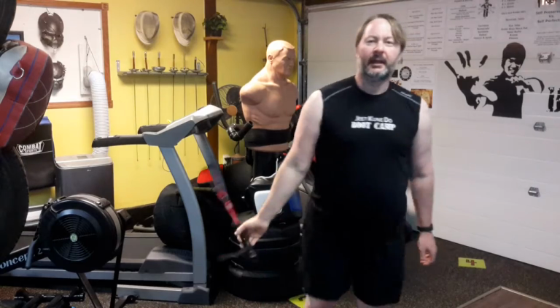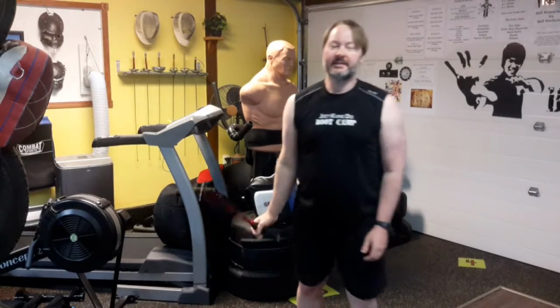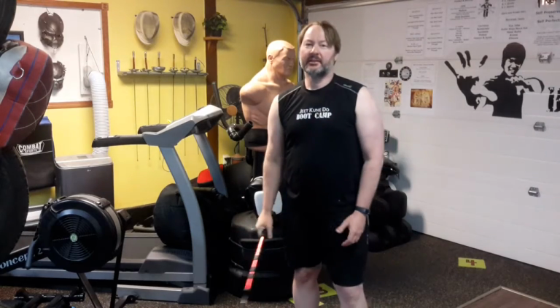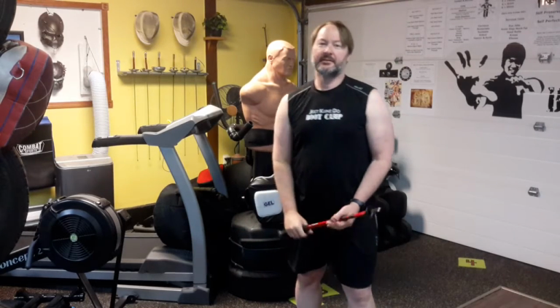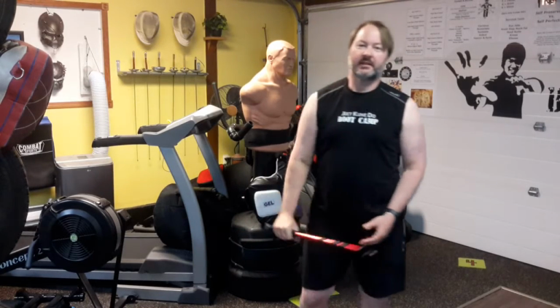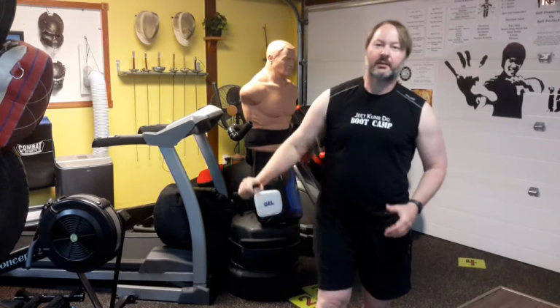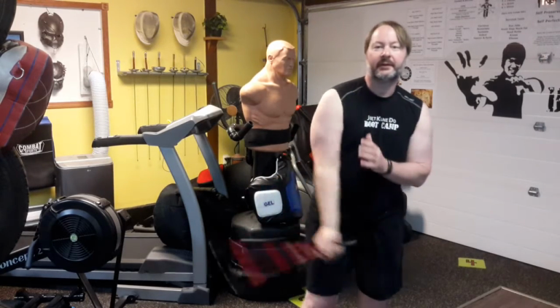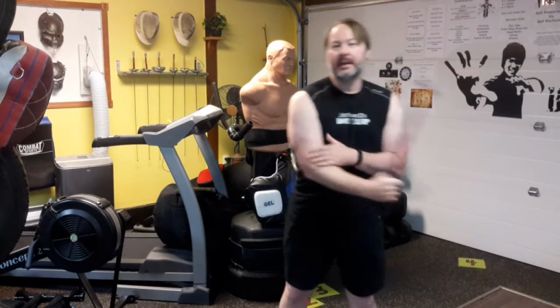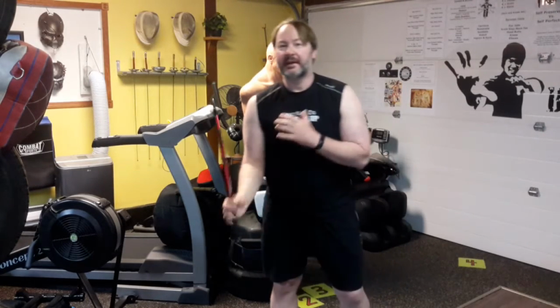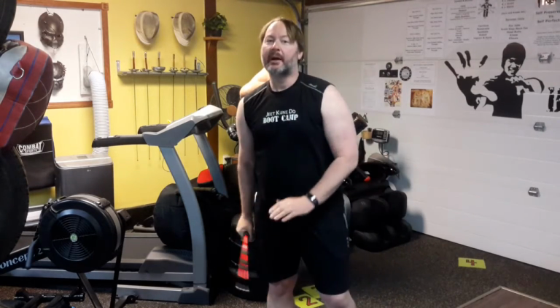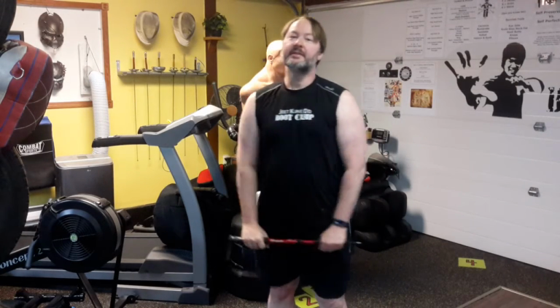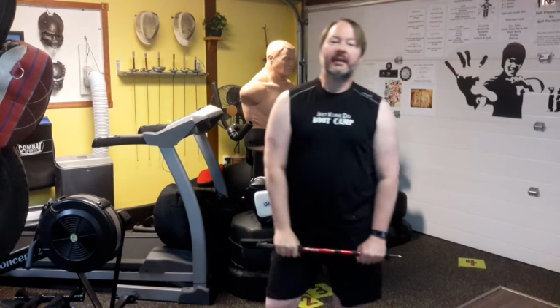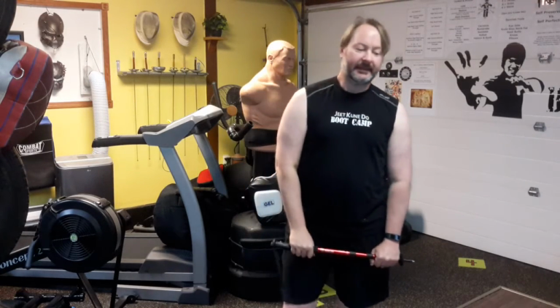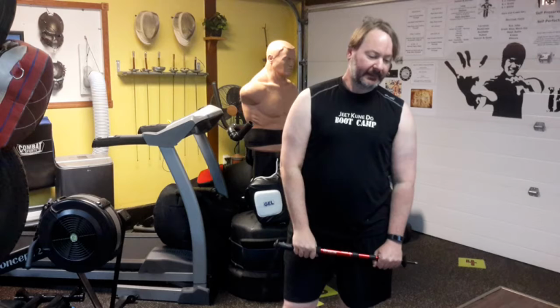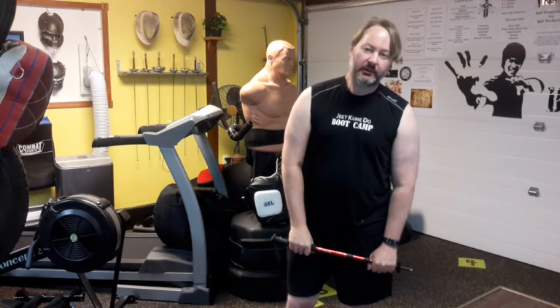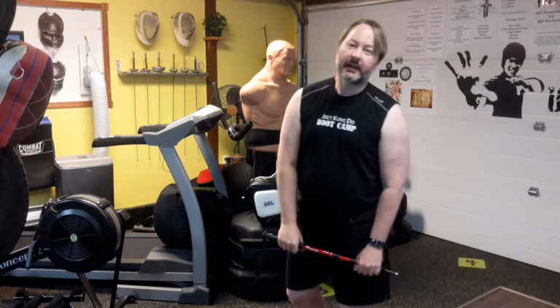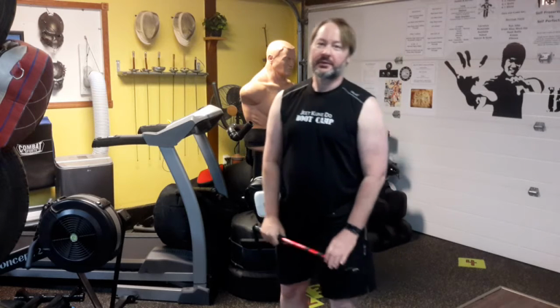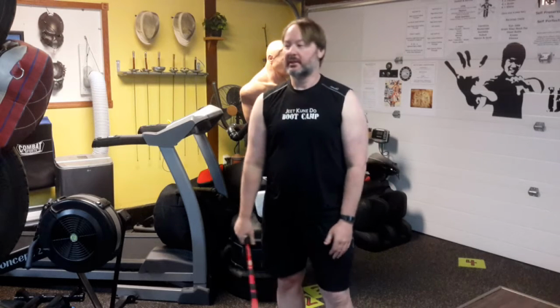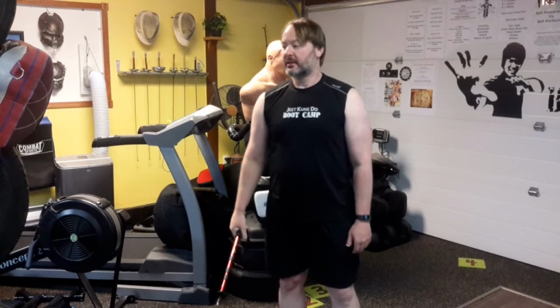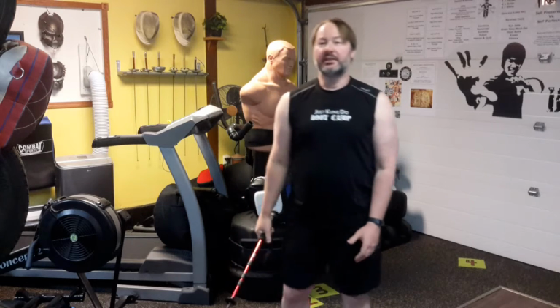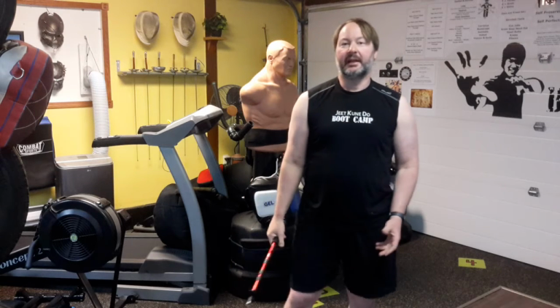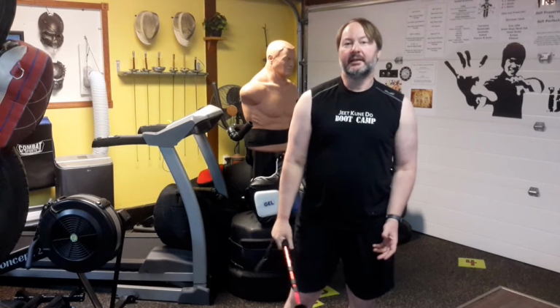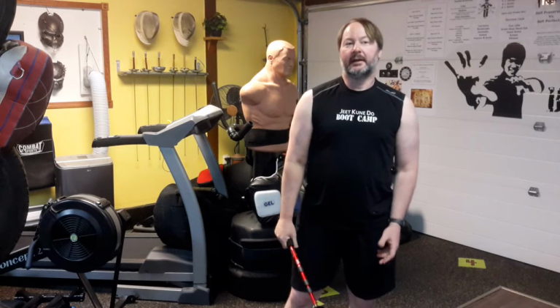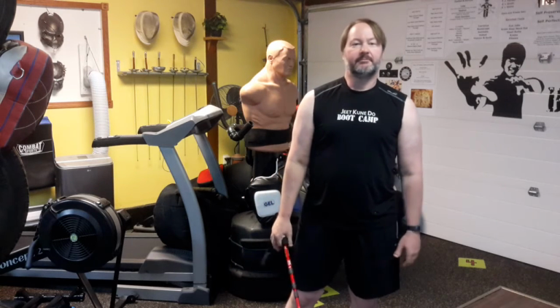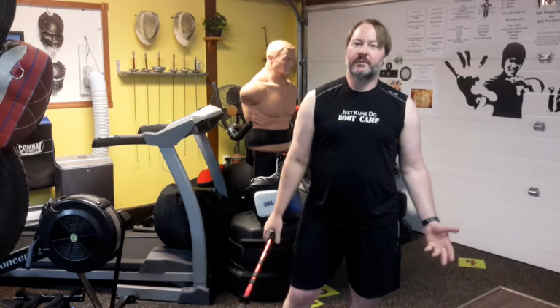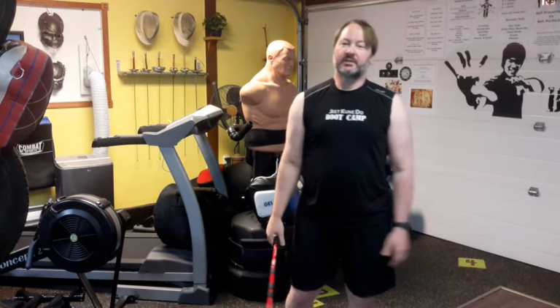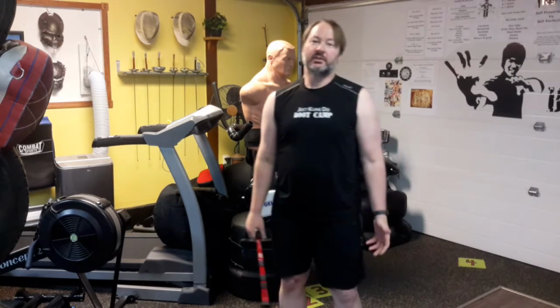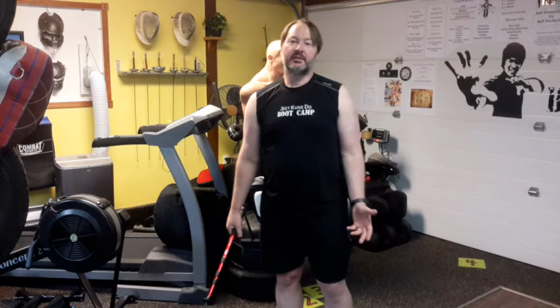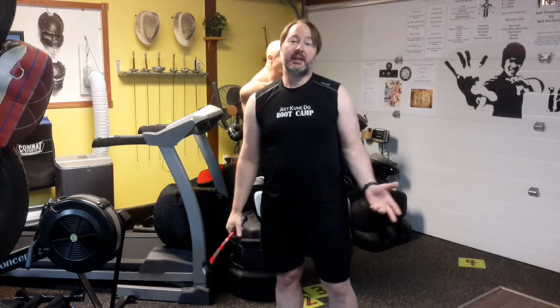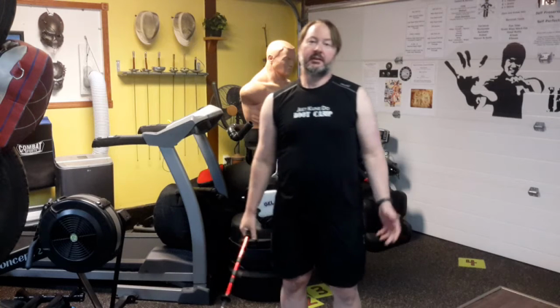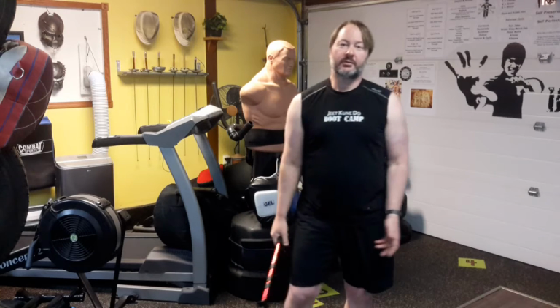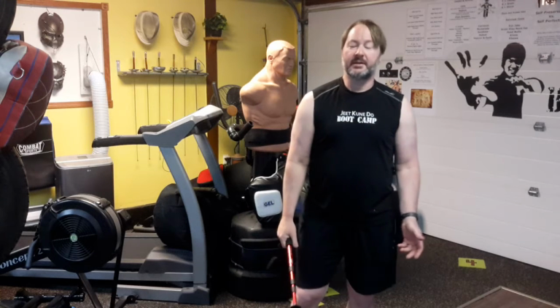Hey, this is Gavin. I was just going to talk about improvised weapons and how with the Kali training, you're learning to use anything. You're the weapon.